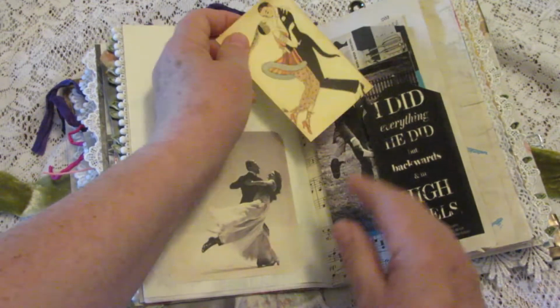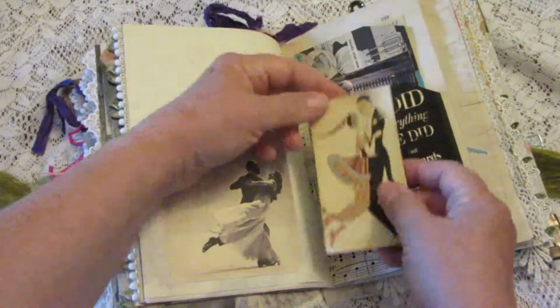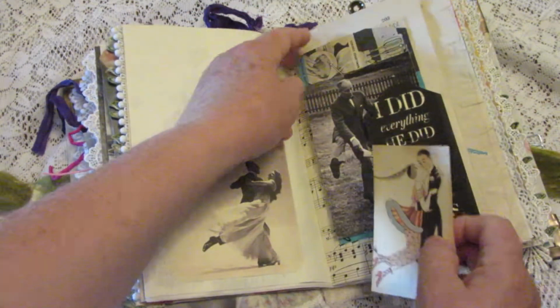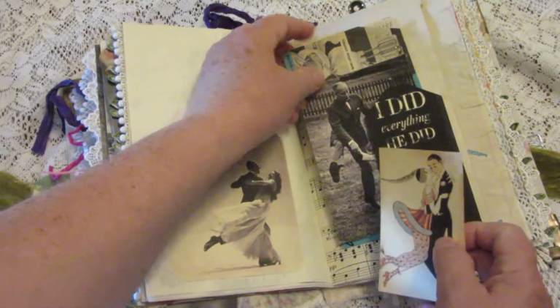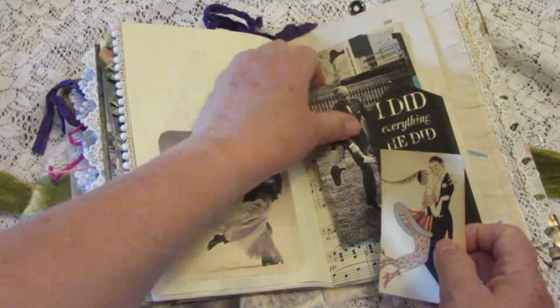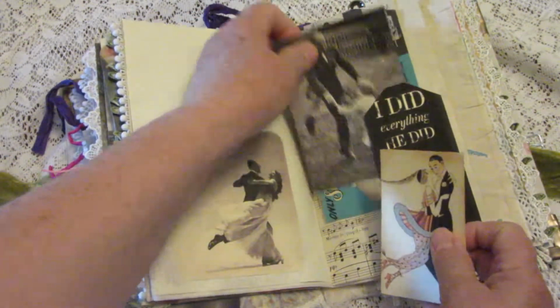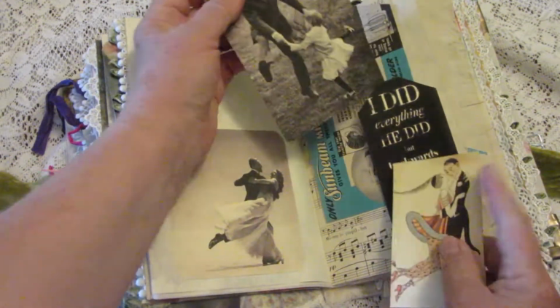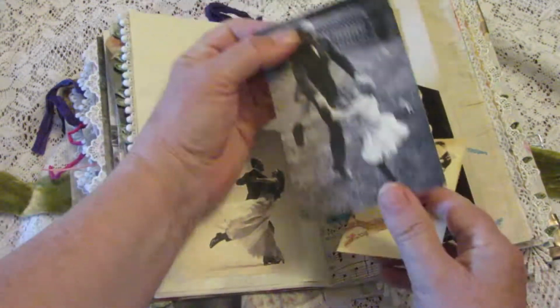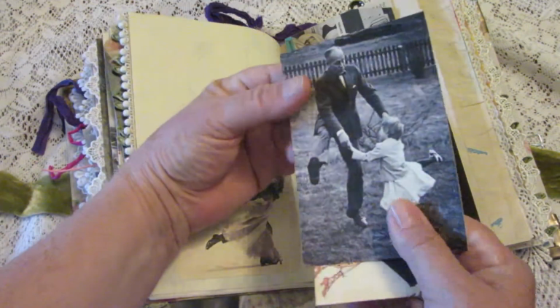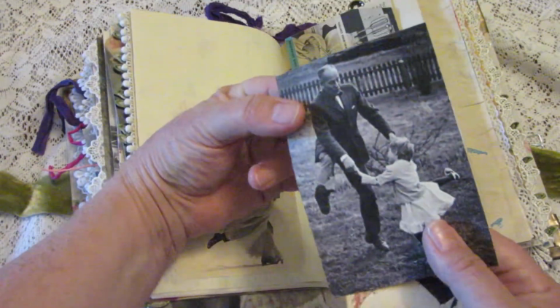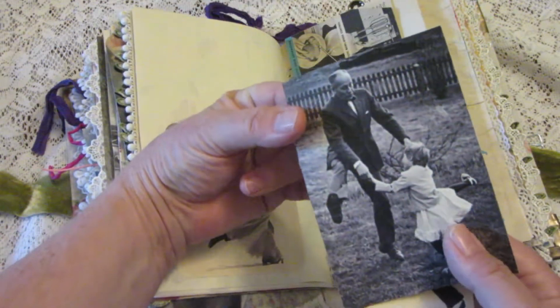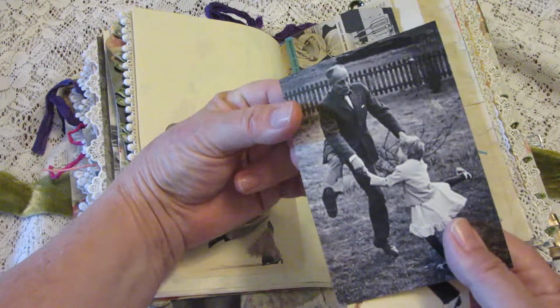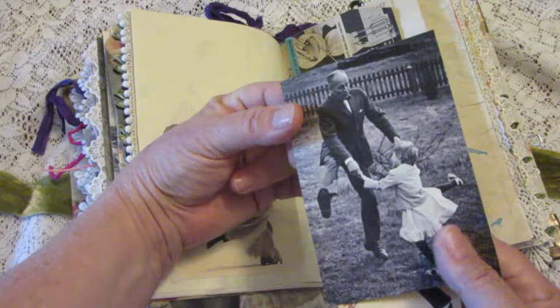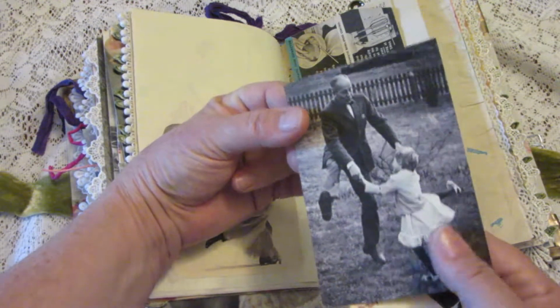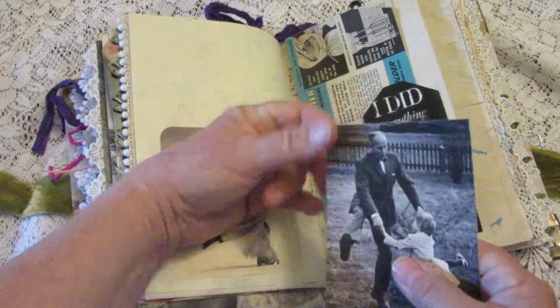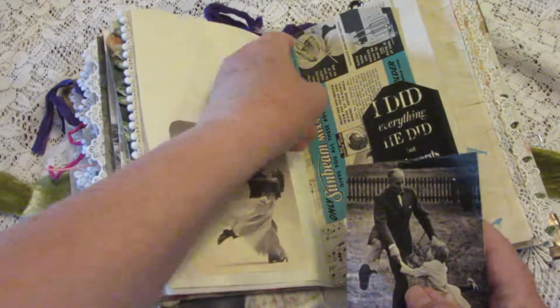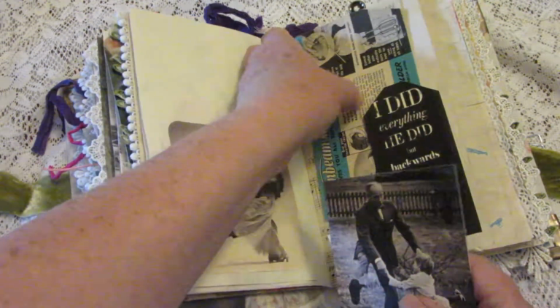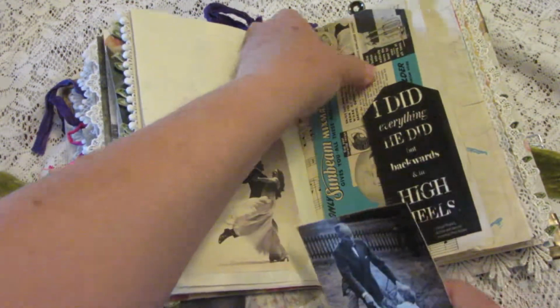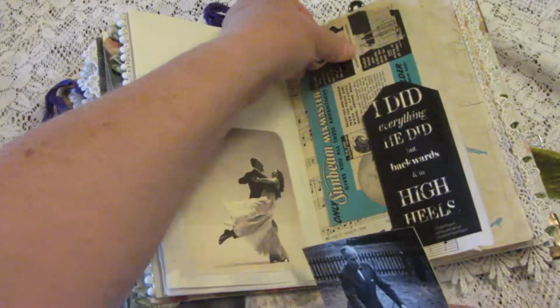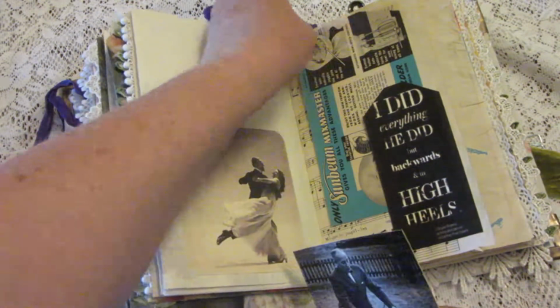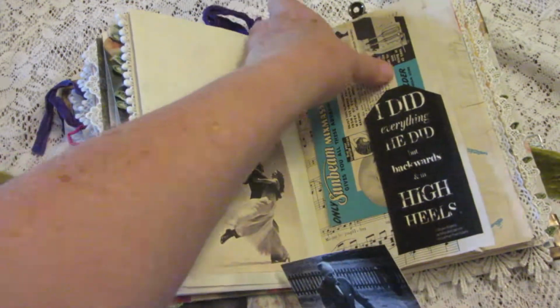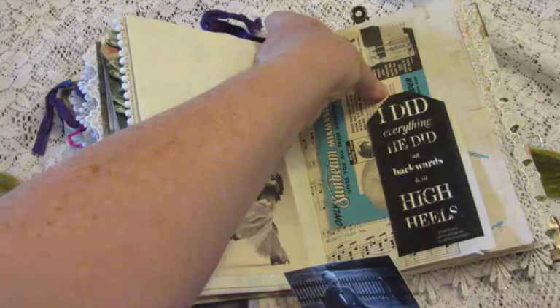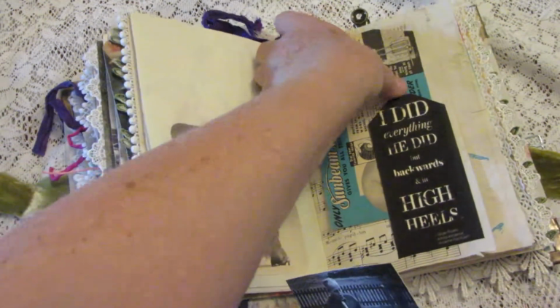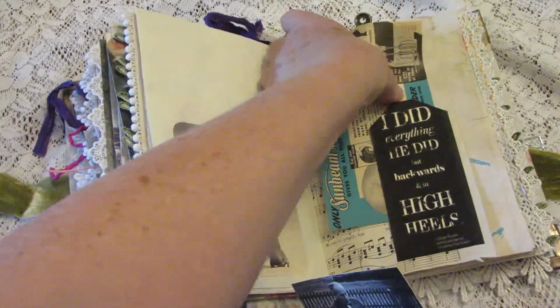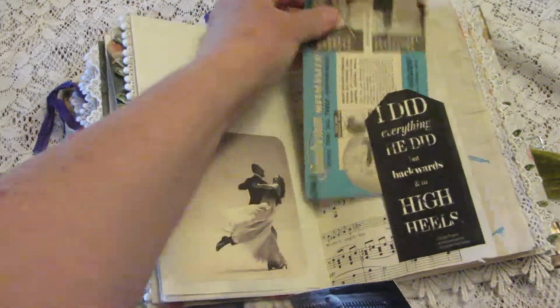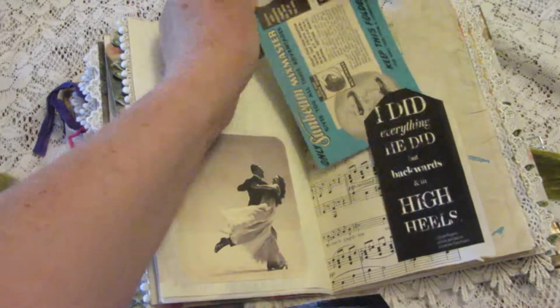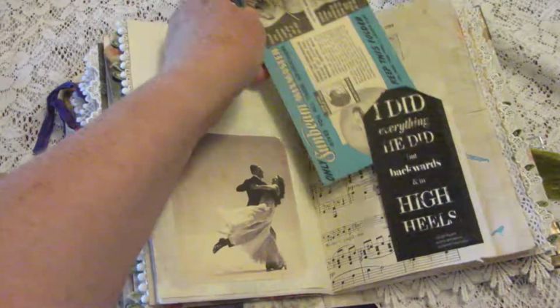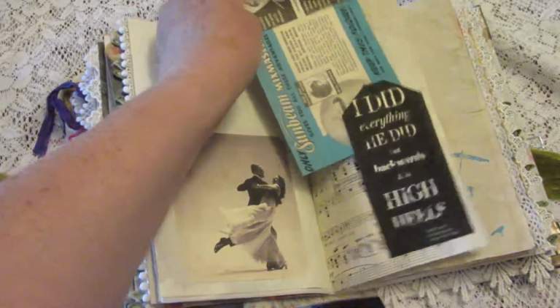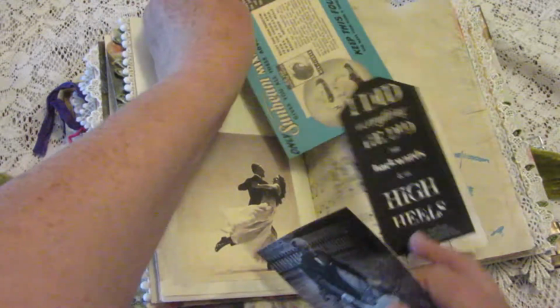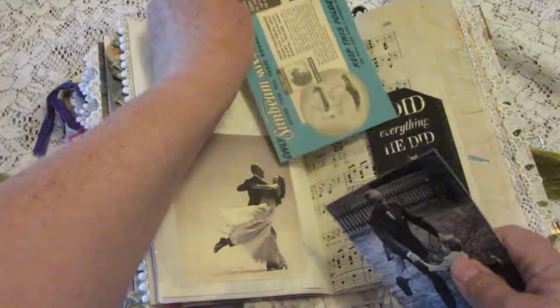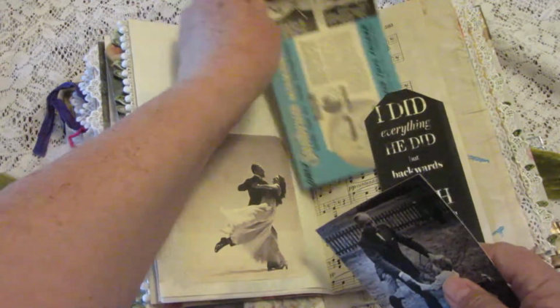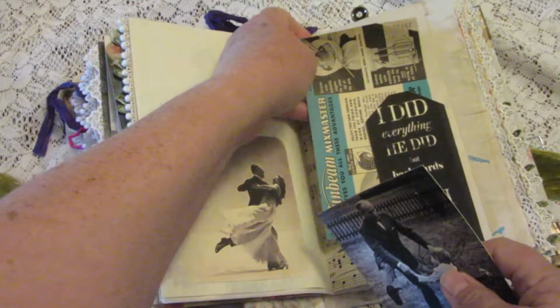More journaling cards — a really cute photograph of a man and a little girl — and some vintage advertising ephemera.